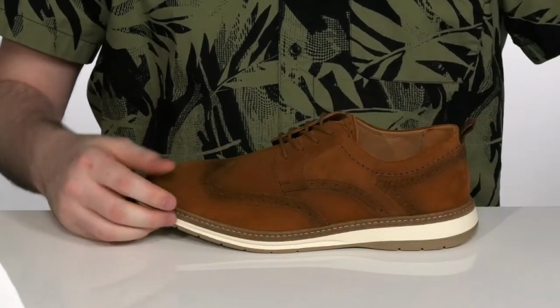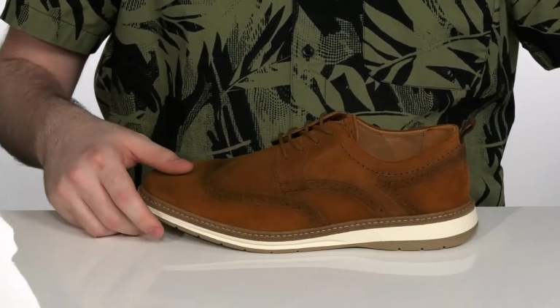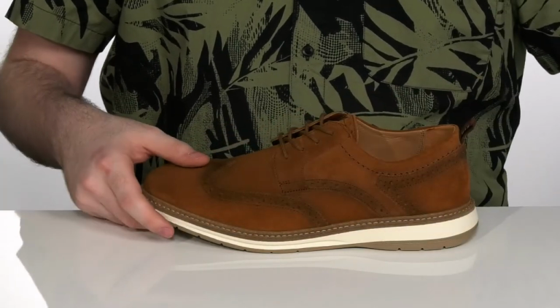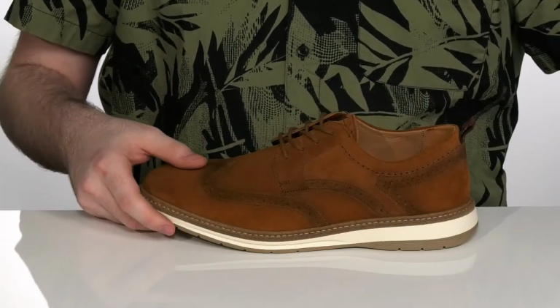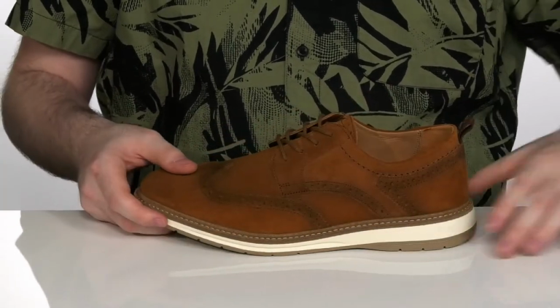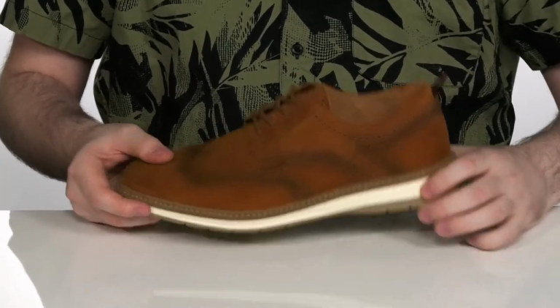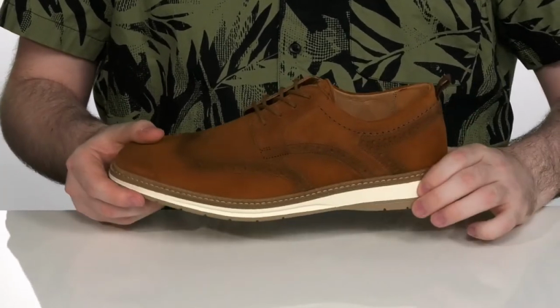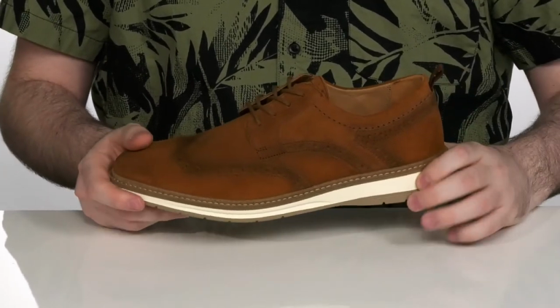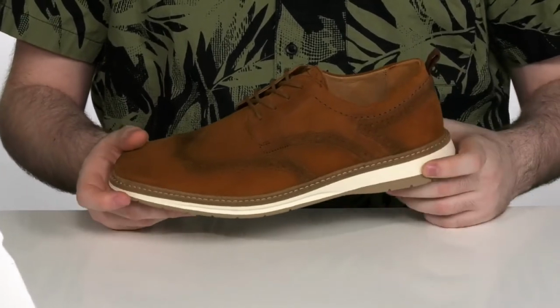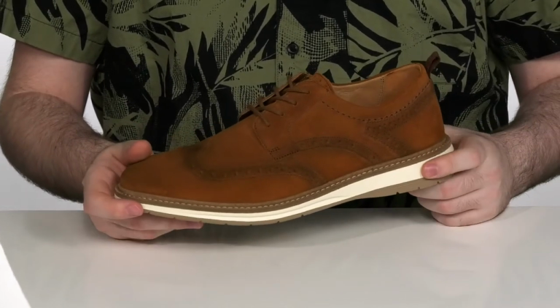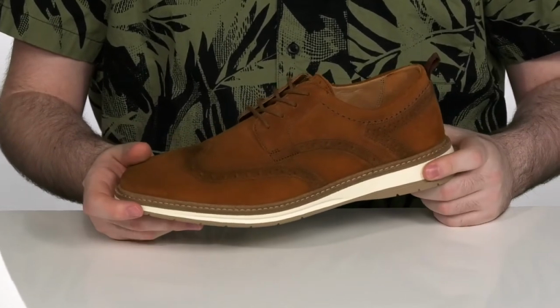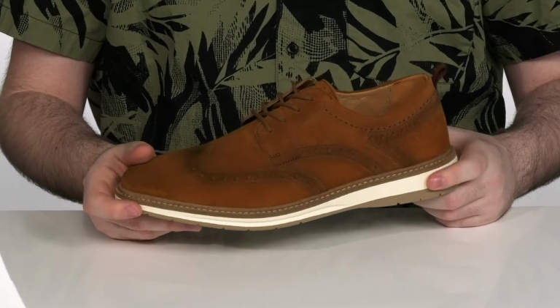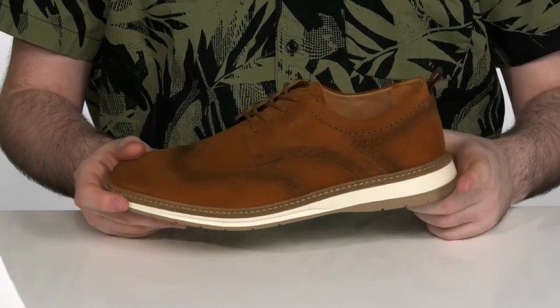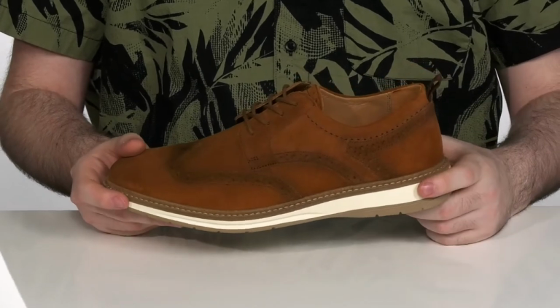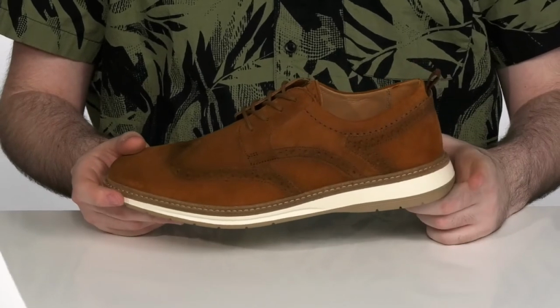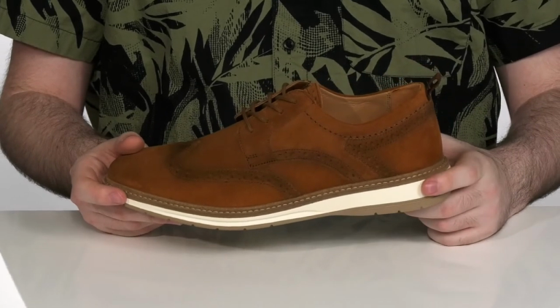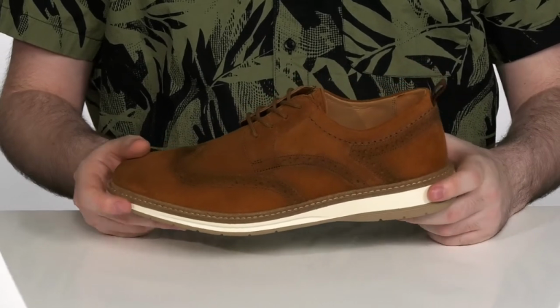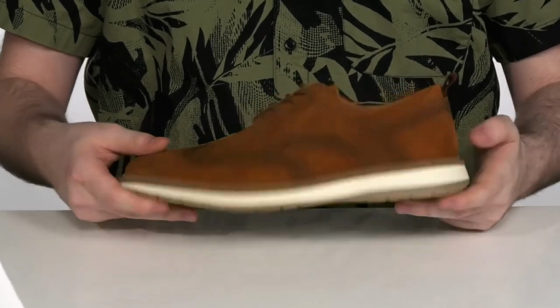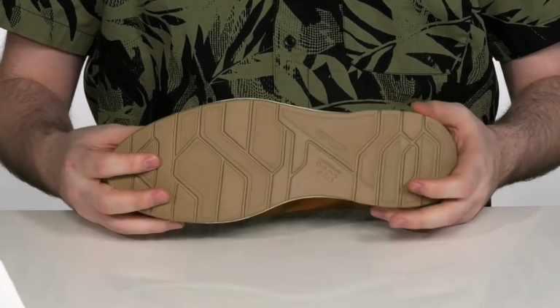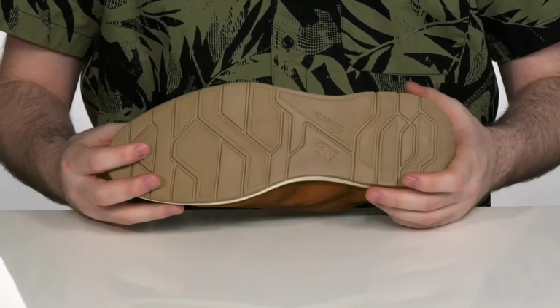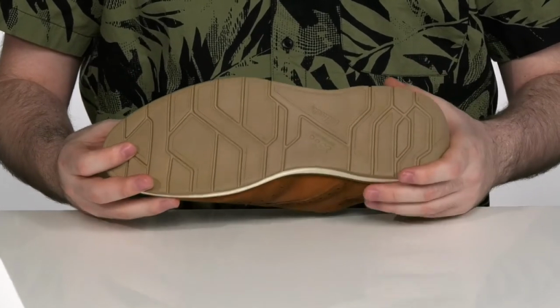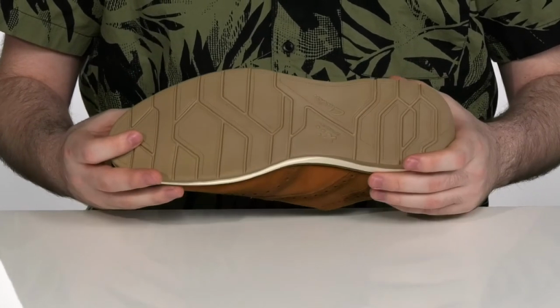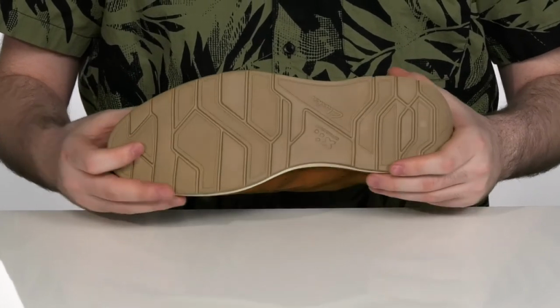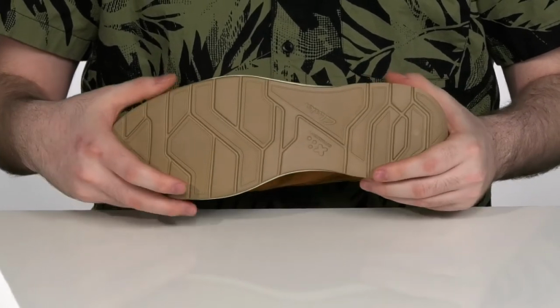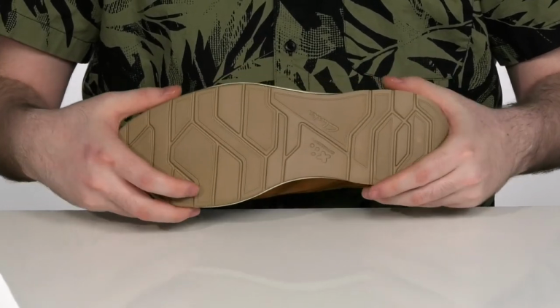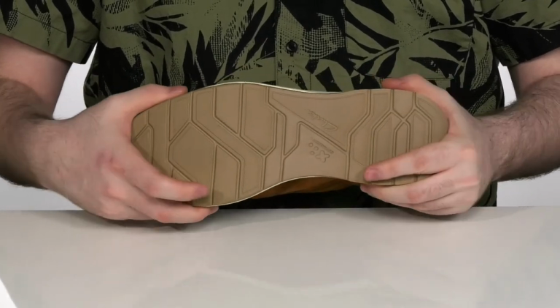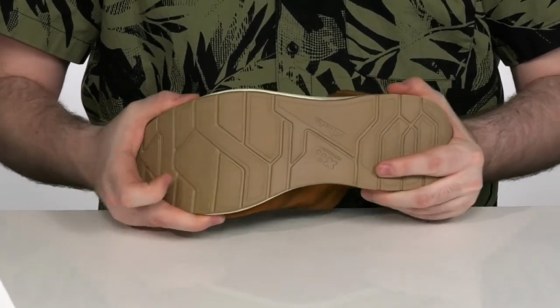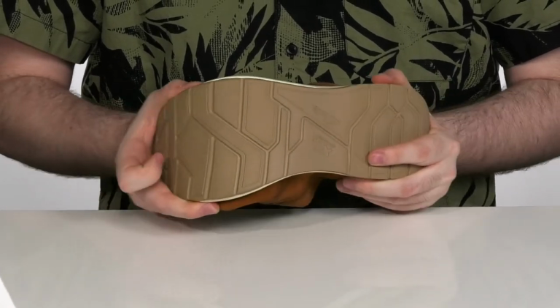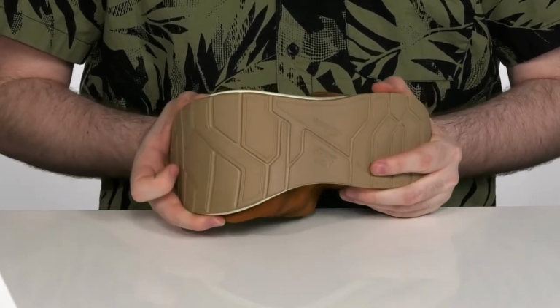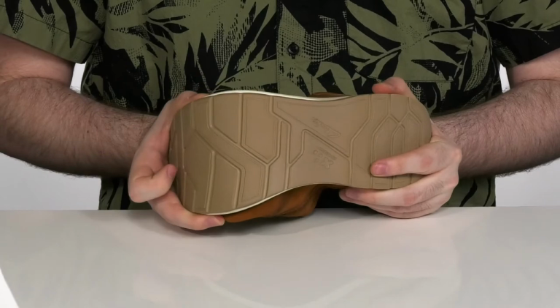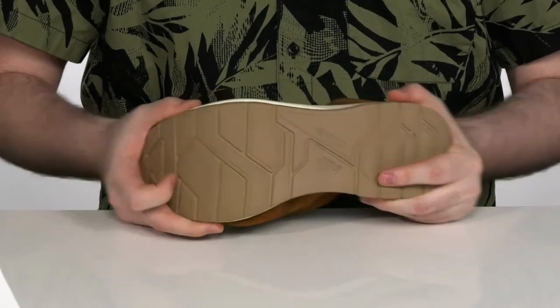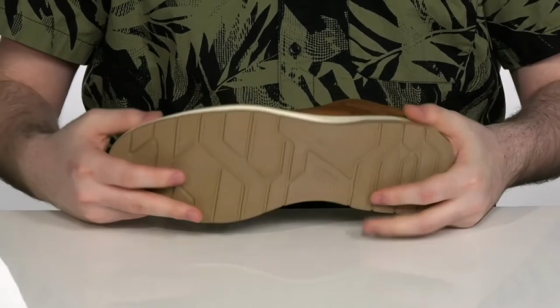It sits on top of an EVA midsole to add a little extra flex and rebound, with a durable lightweight rubber outsole on the bottom that has plenty of flex.